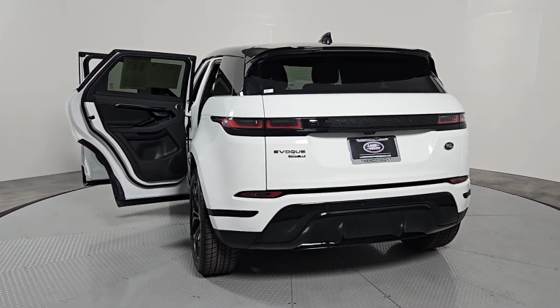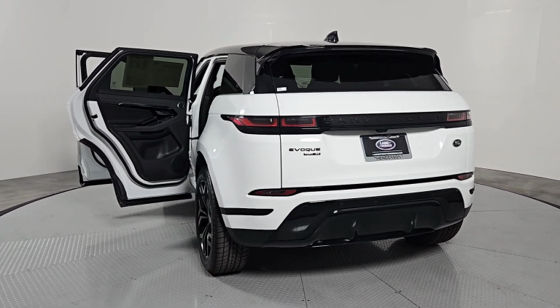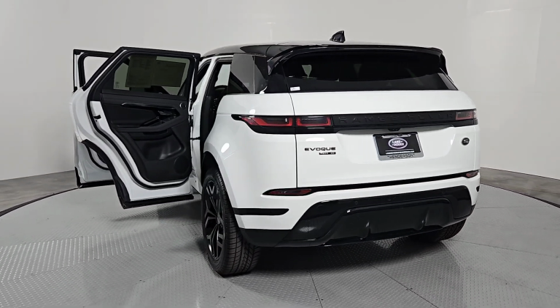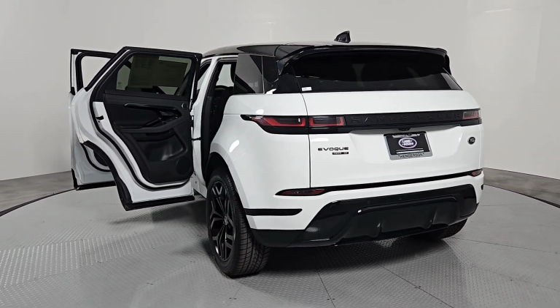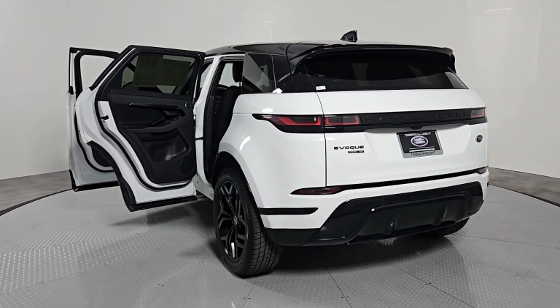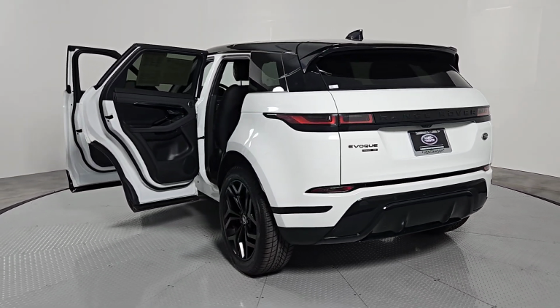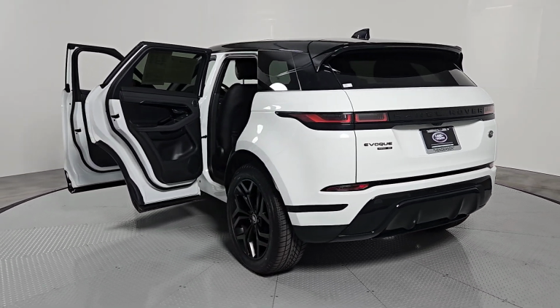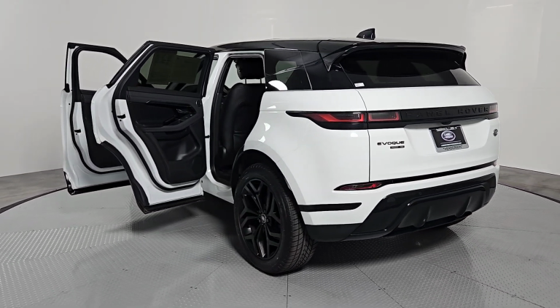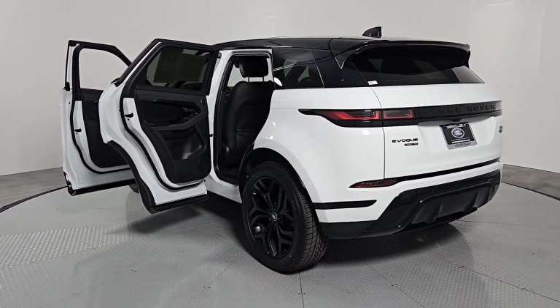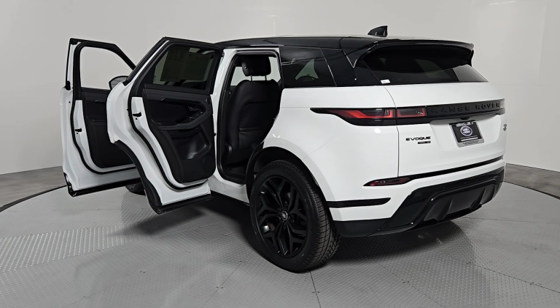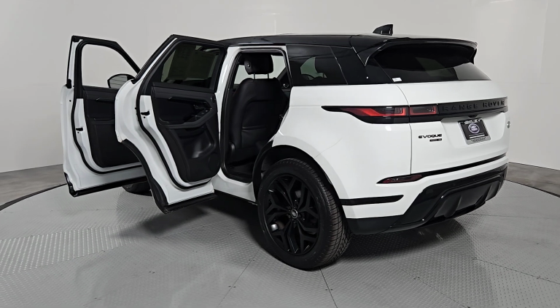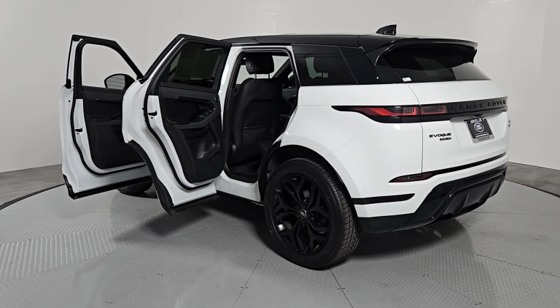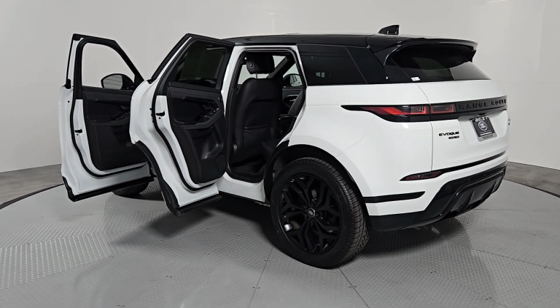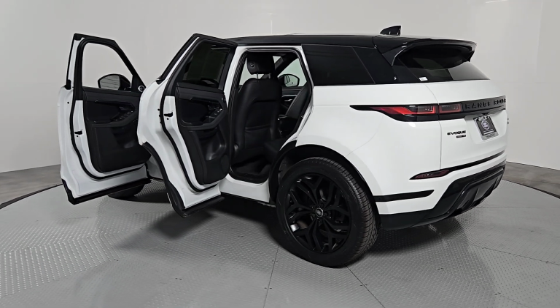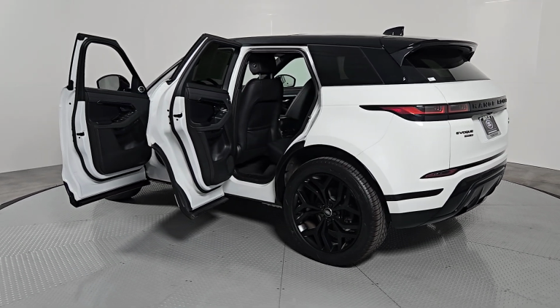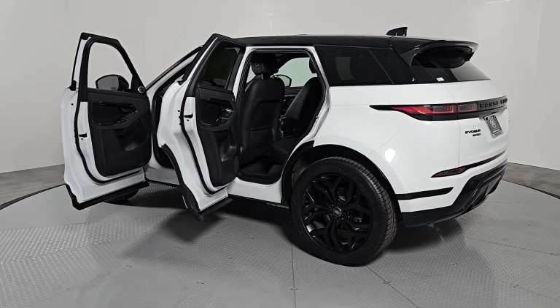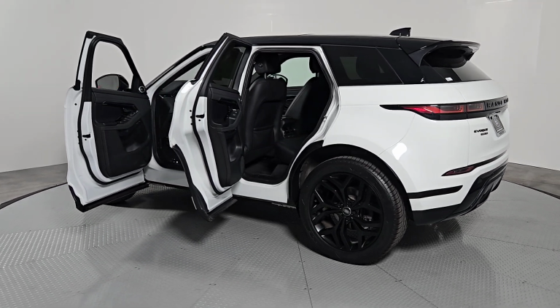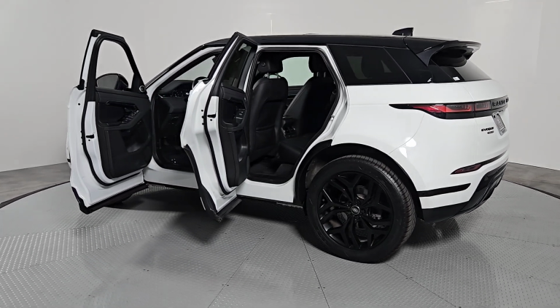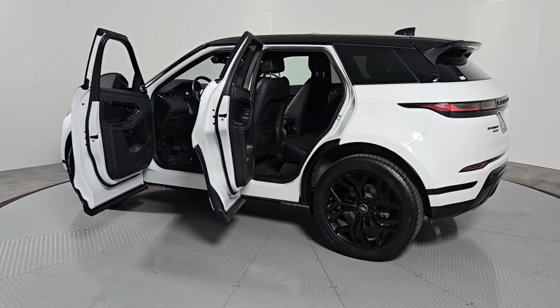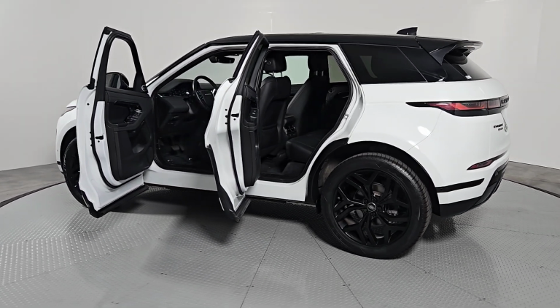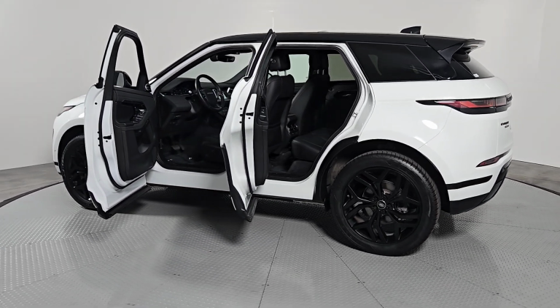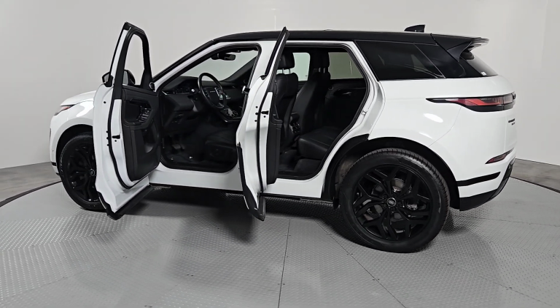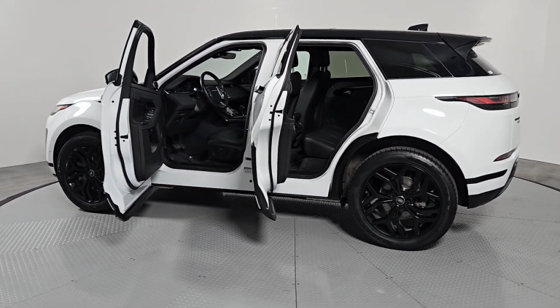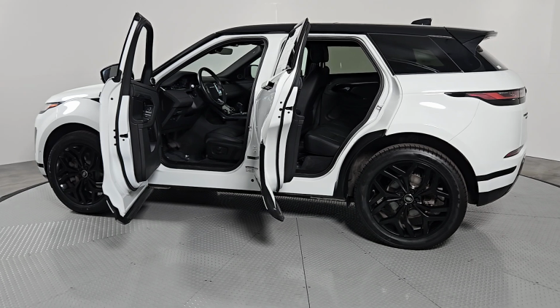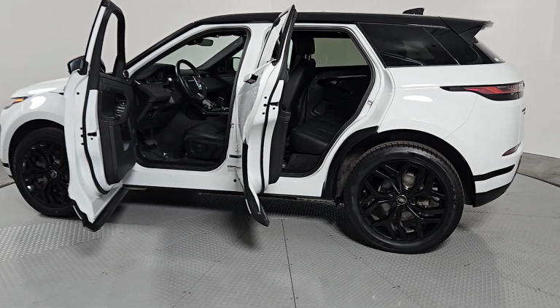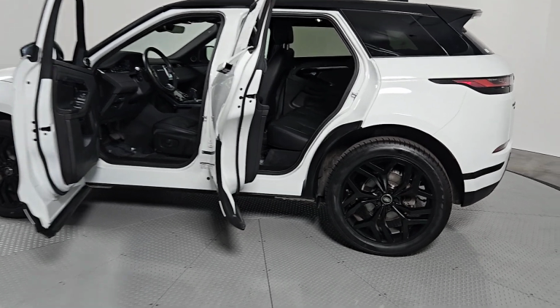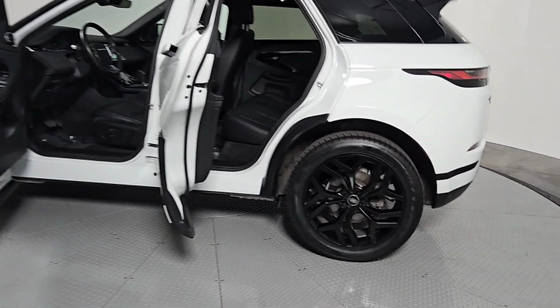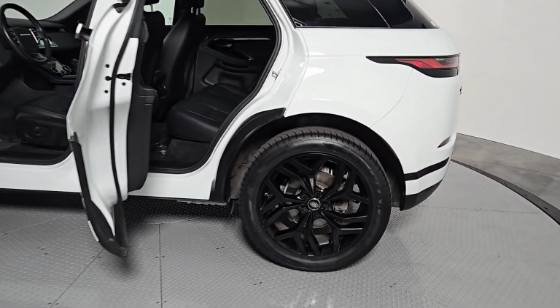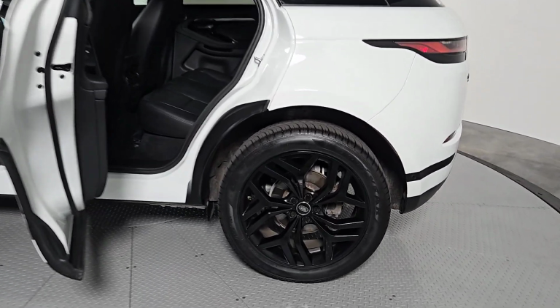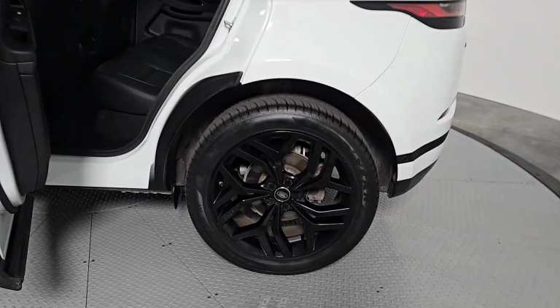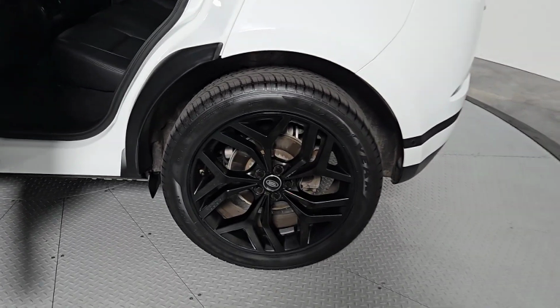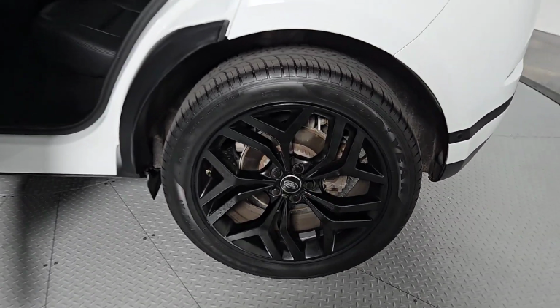Heated steering wheel, Apple CarPlay and Android Auto, panoramic roof, navigation system, keyless entry, power lift gate, power passenger seat, heated mirrors, fog lamps, and backup camera.